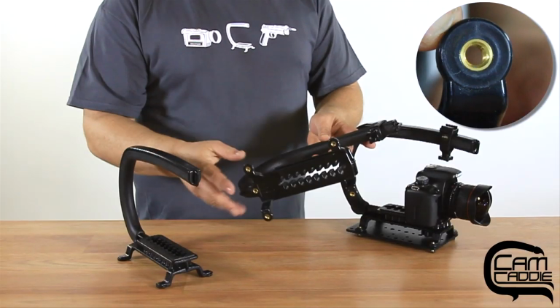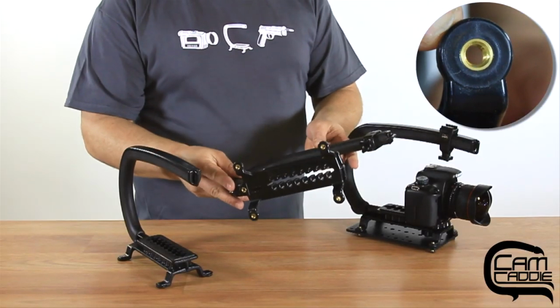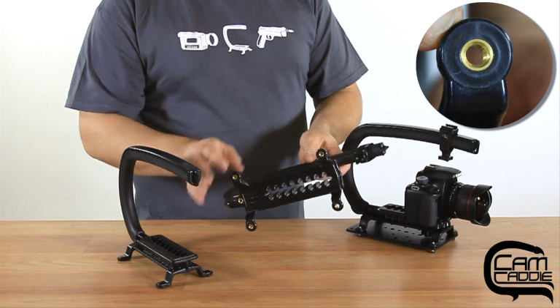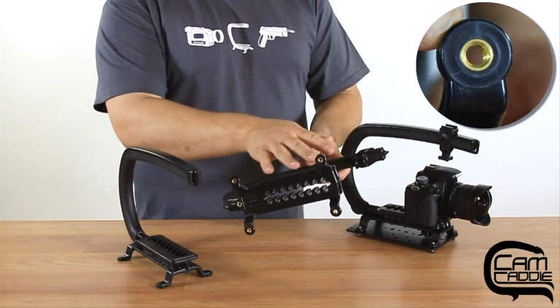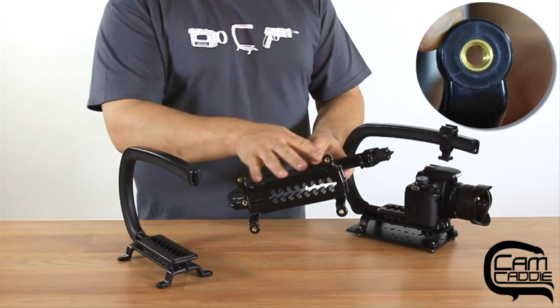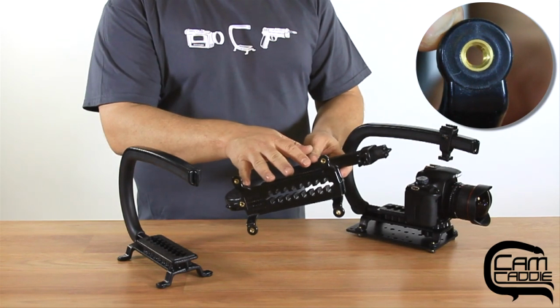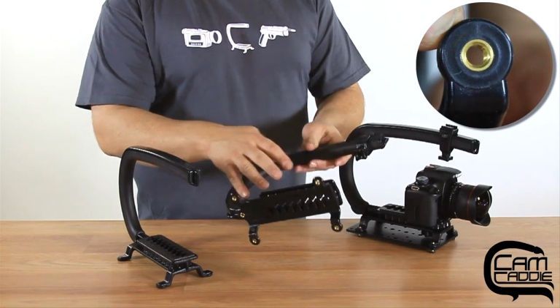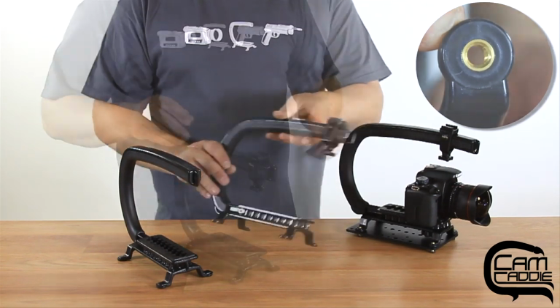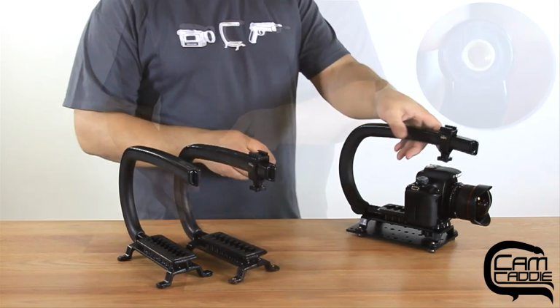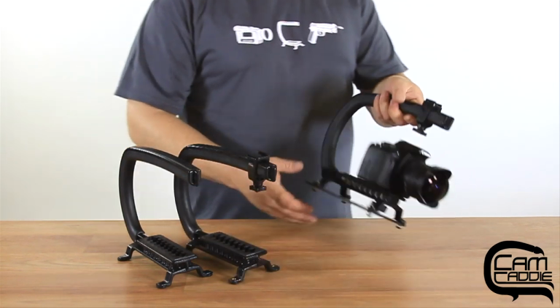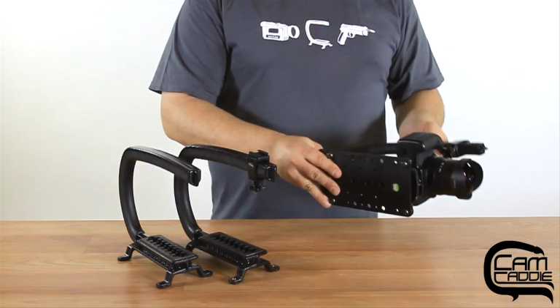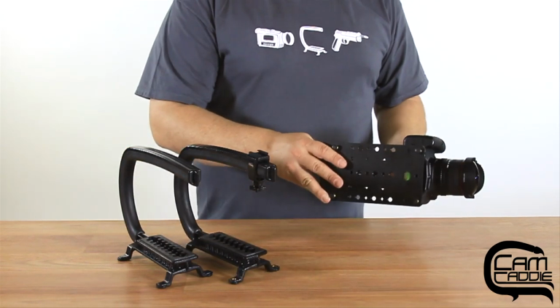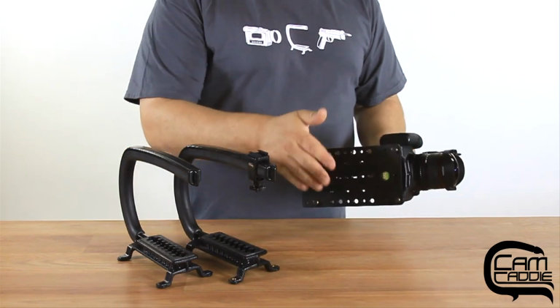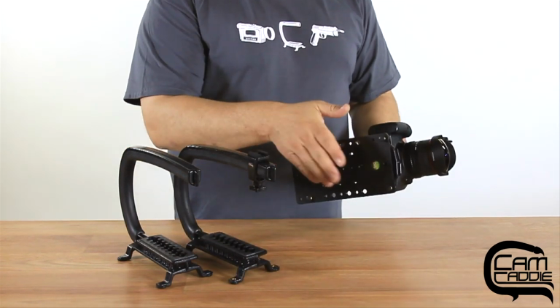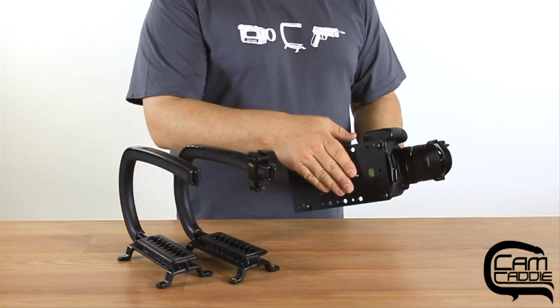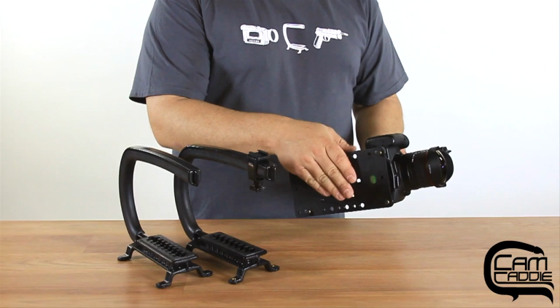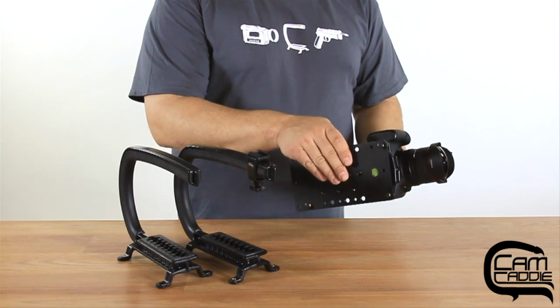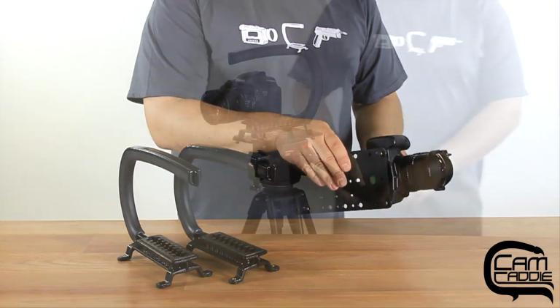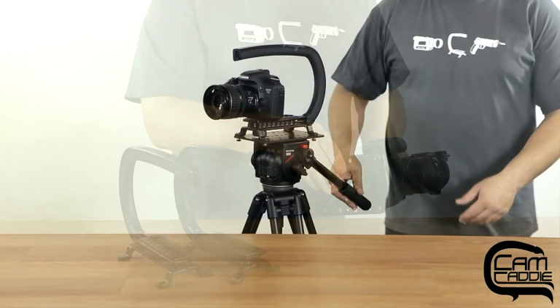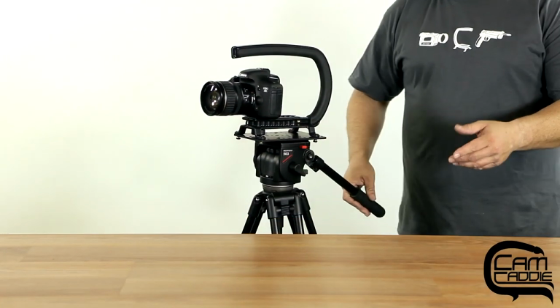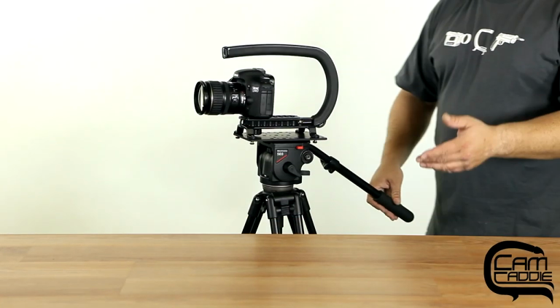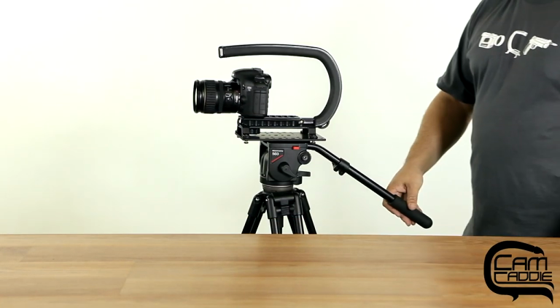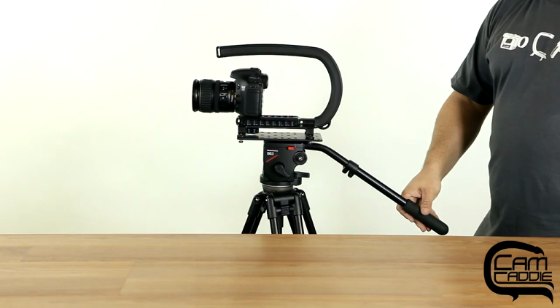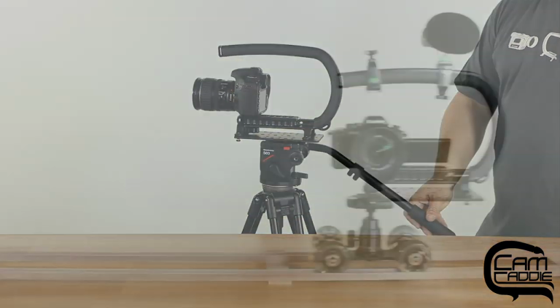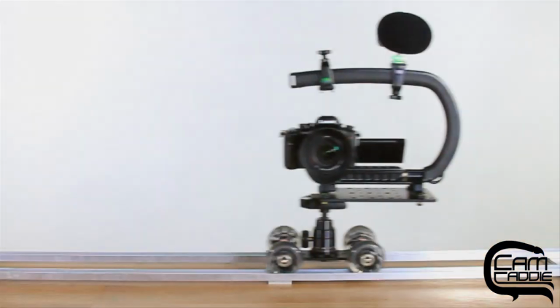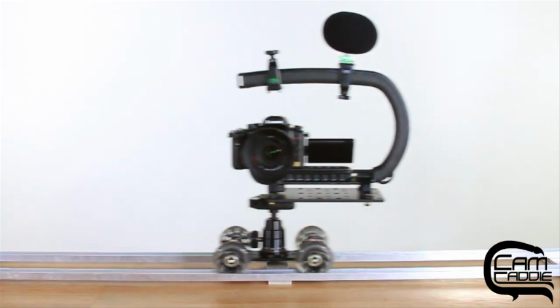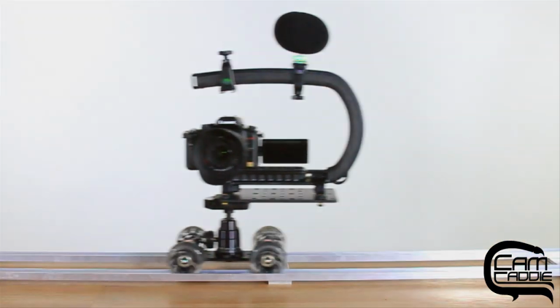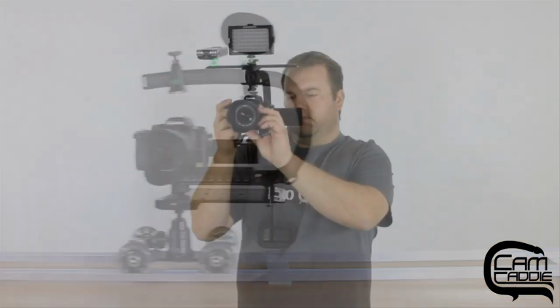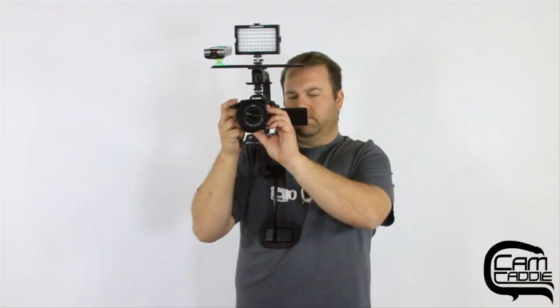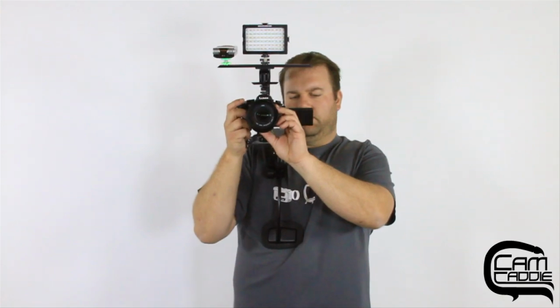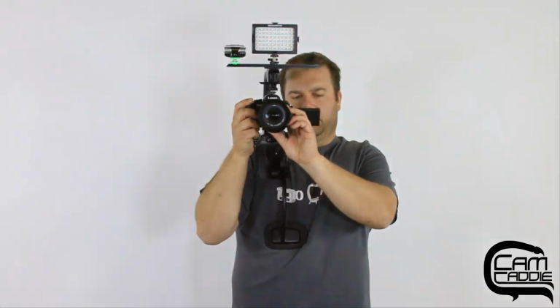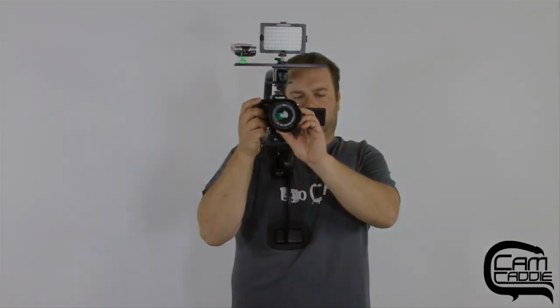The Pro Kit includes the Scorpion EX which has core 20 threaded inserts in the feet. This allows the EX to work with our cheese plate so you can mount the Scorpion EX directly to a tripod, slider, or even our shoulder support.